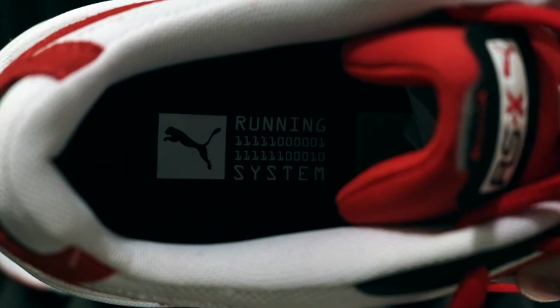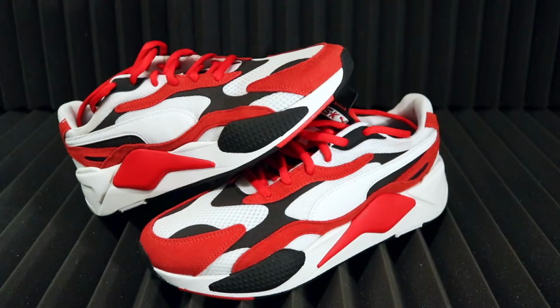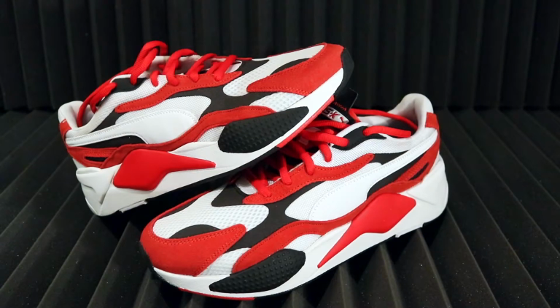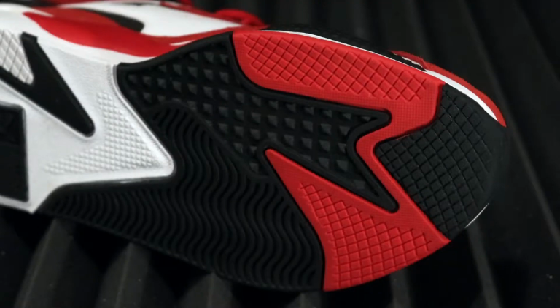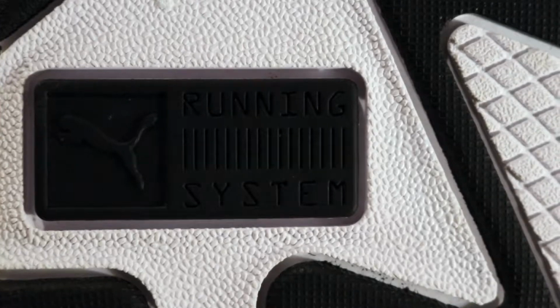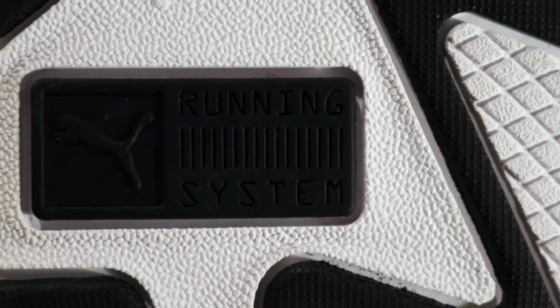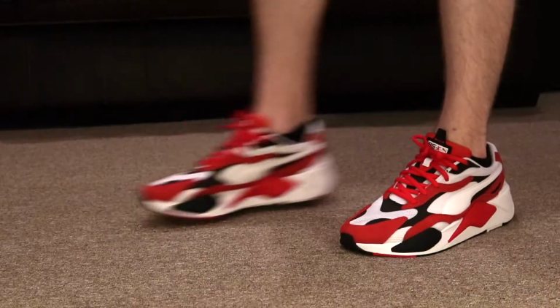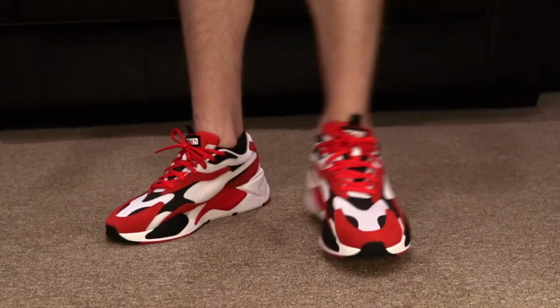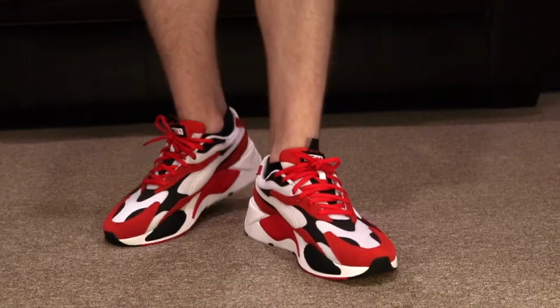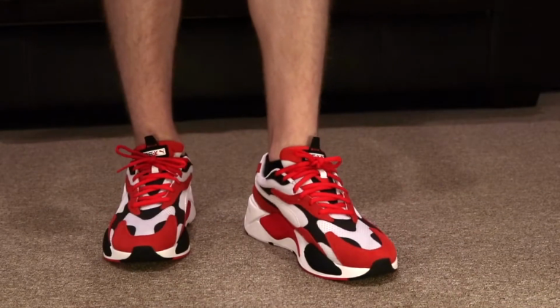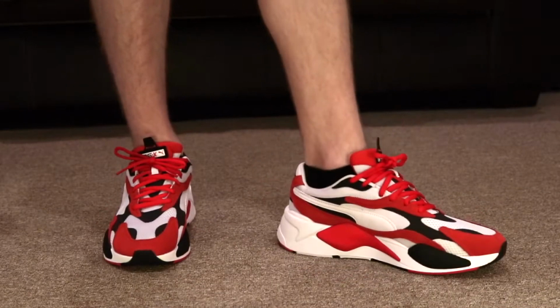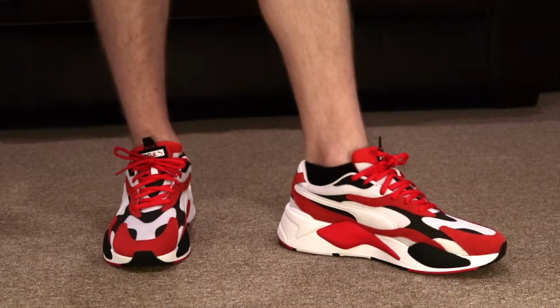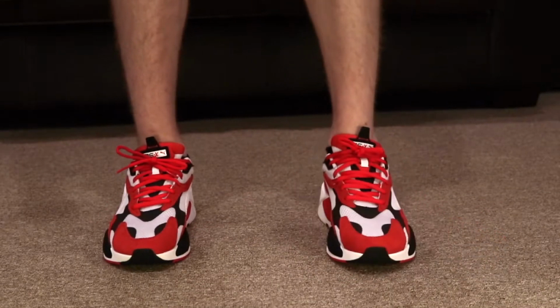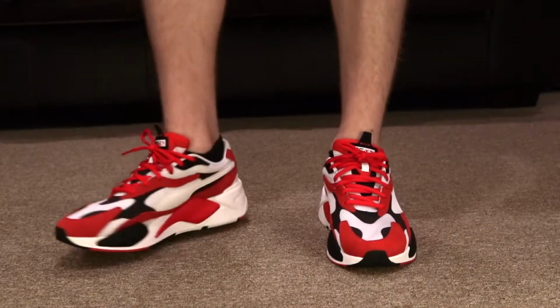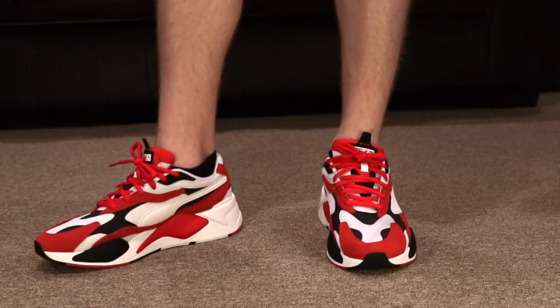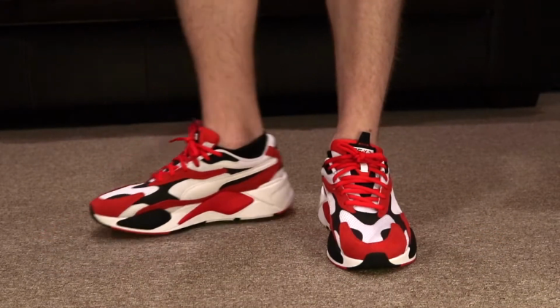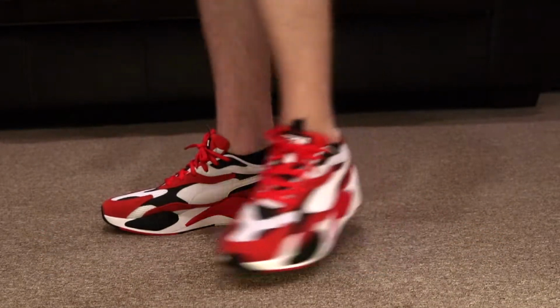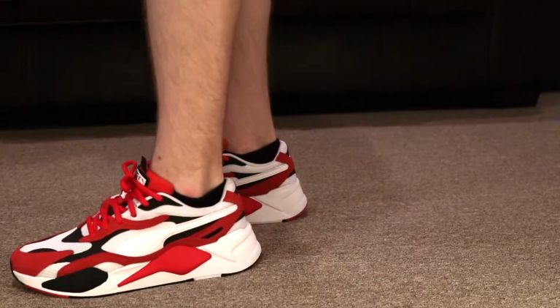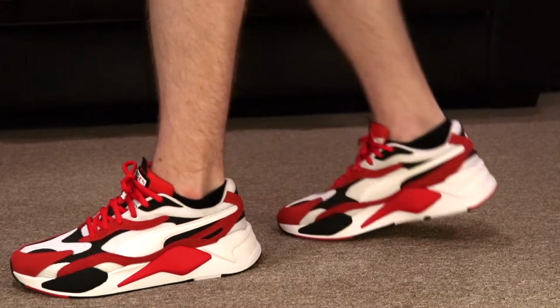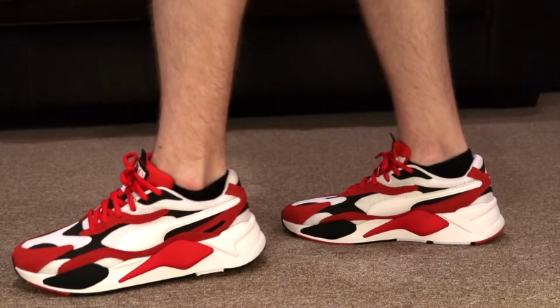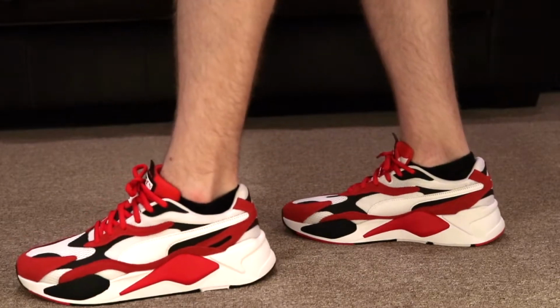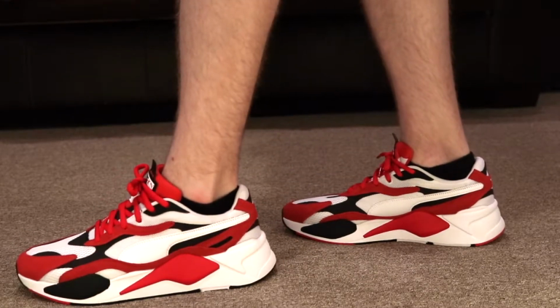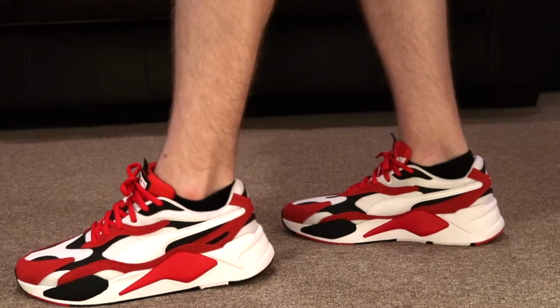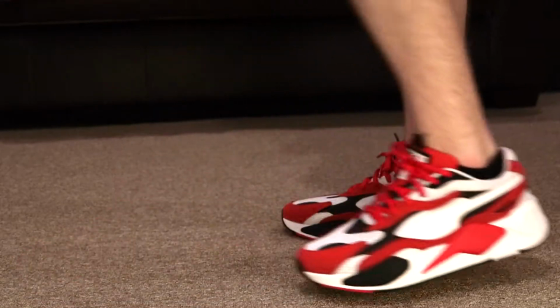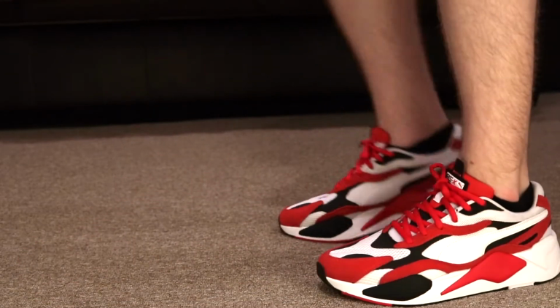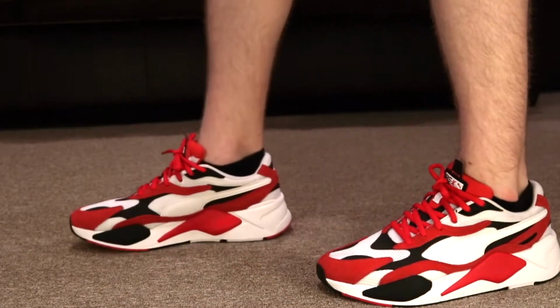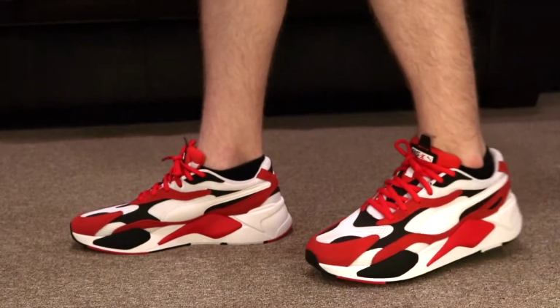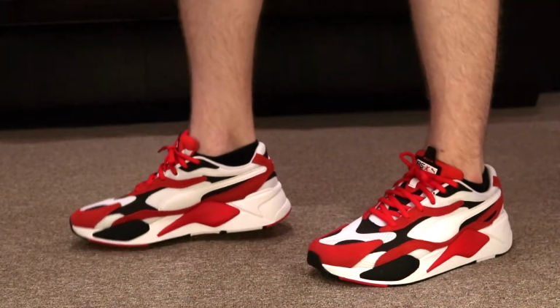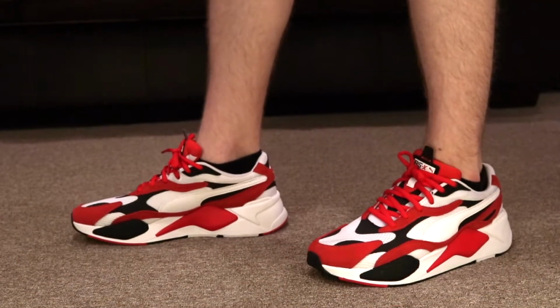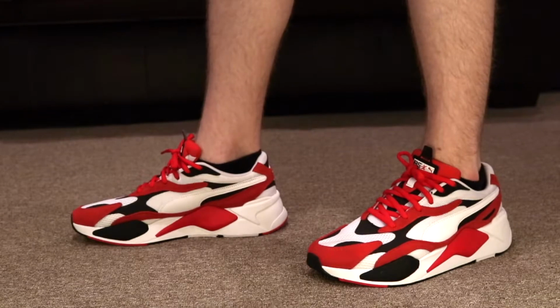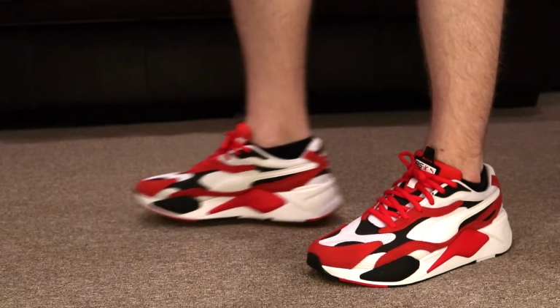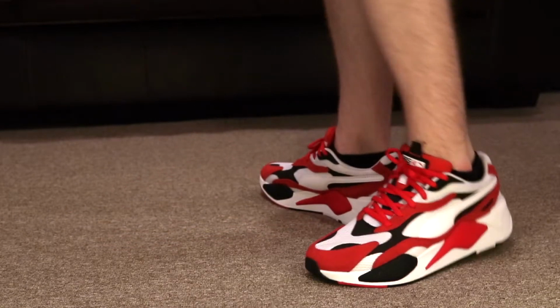$110, you guys. You can get them on Puma or any other stores online that sell these, and it is going to be true to size. Just get your normal size and you should be good.